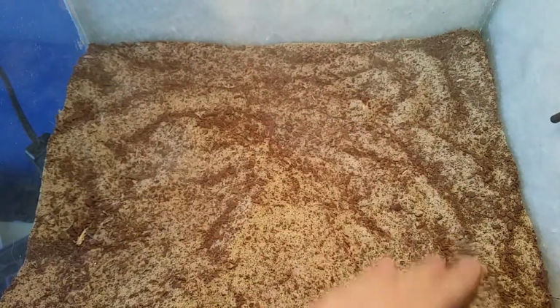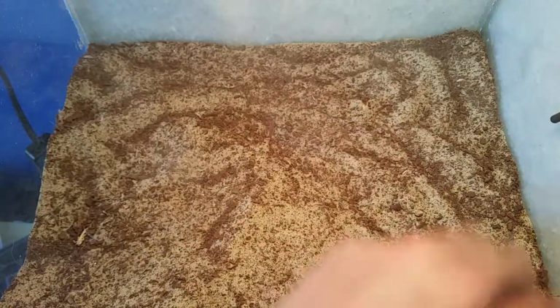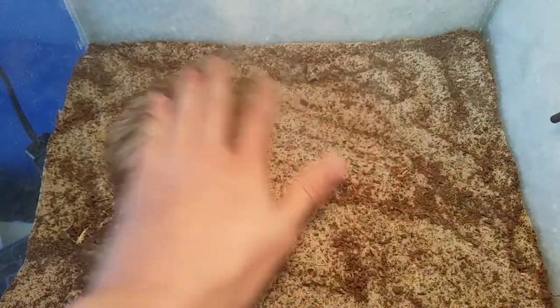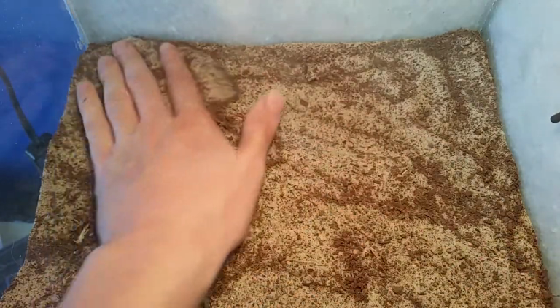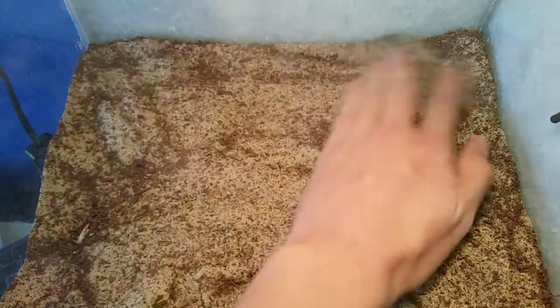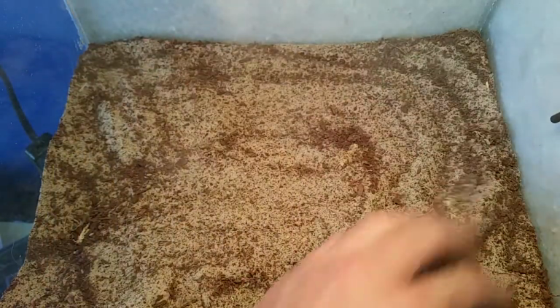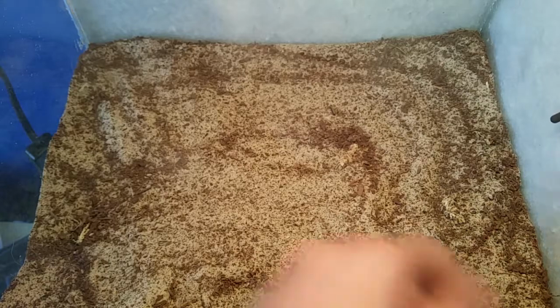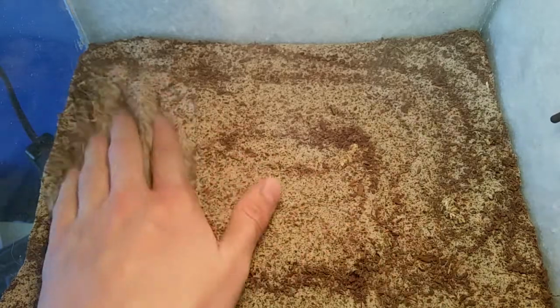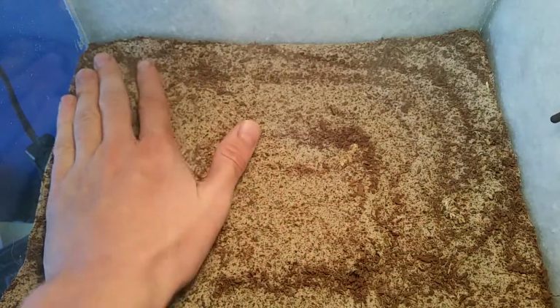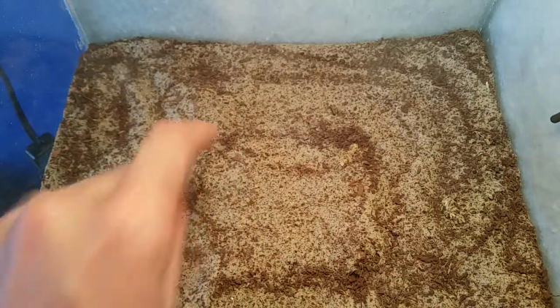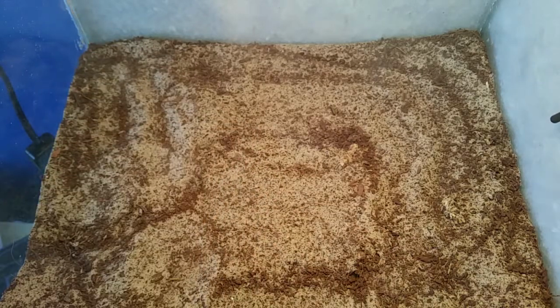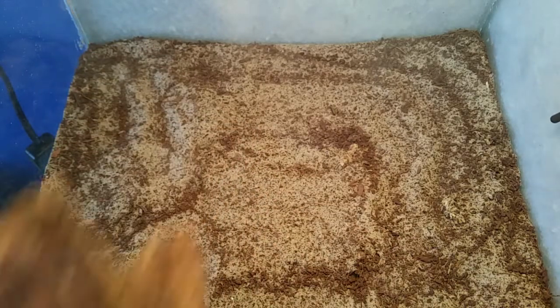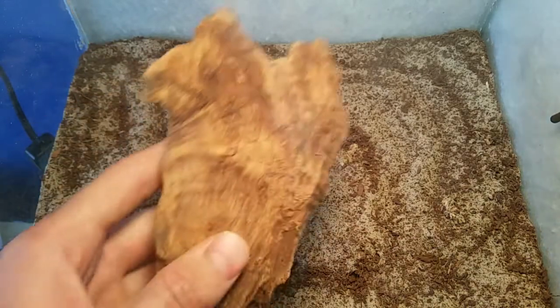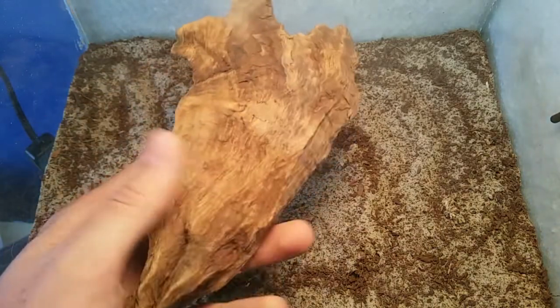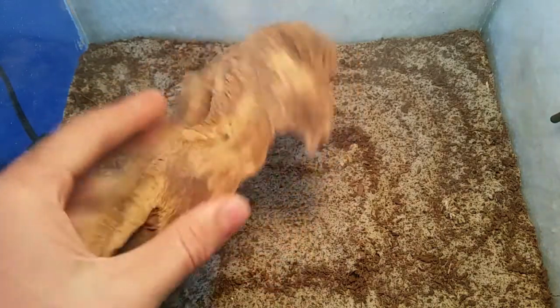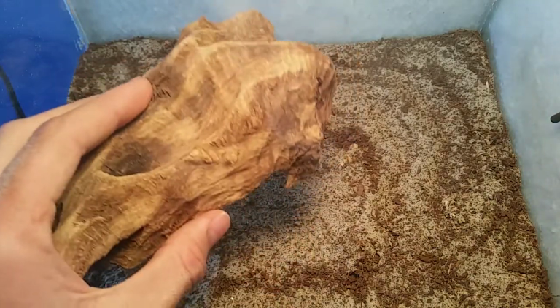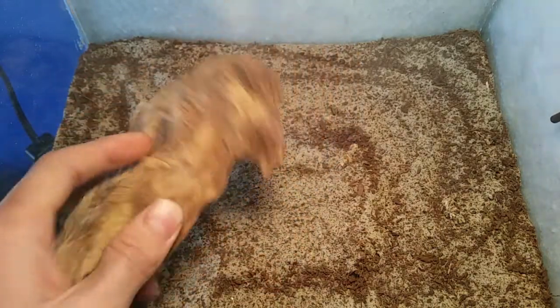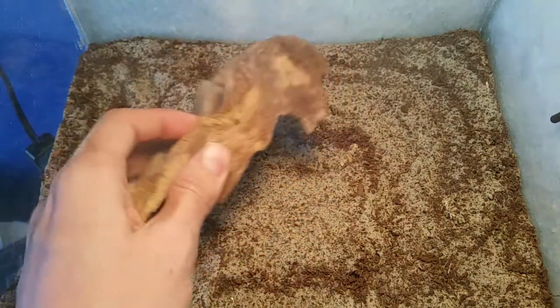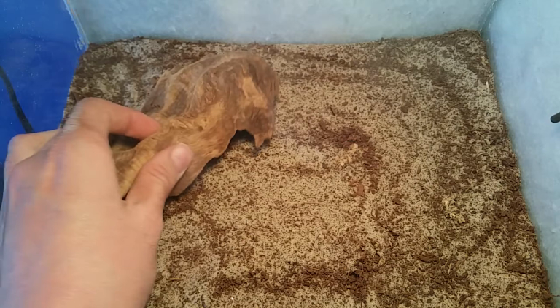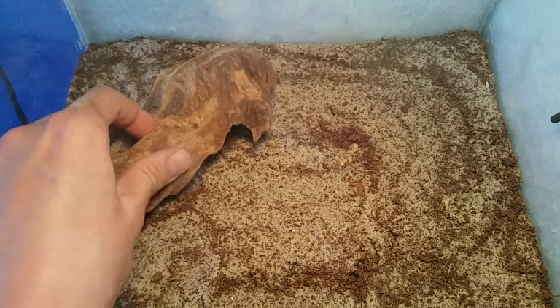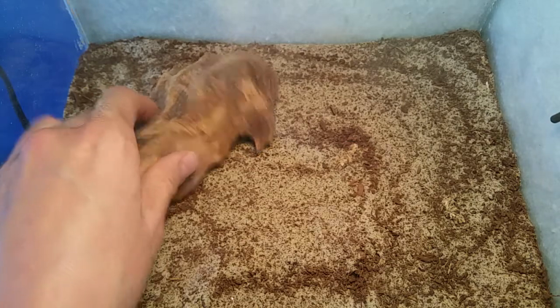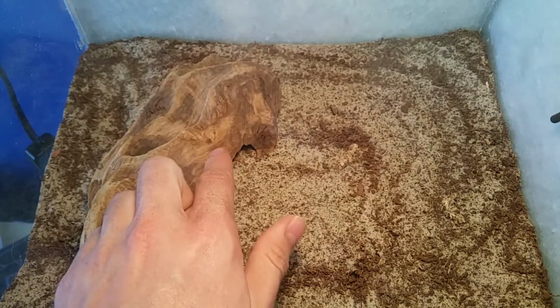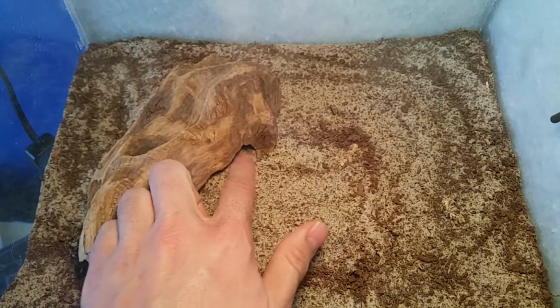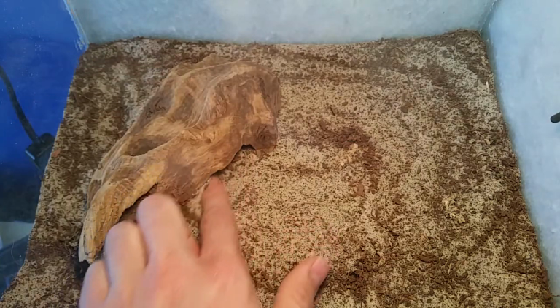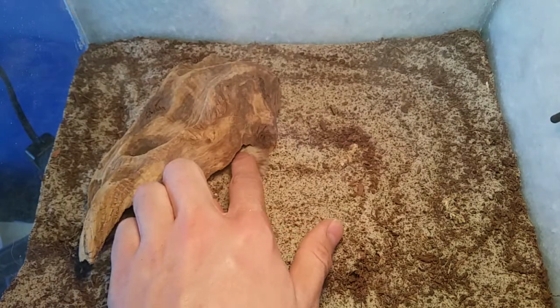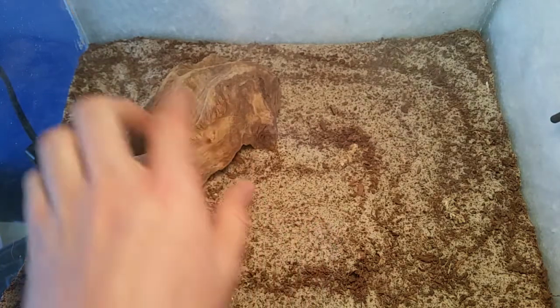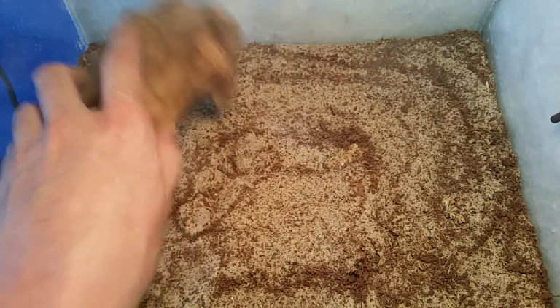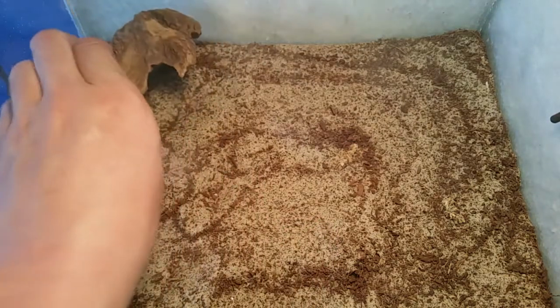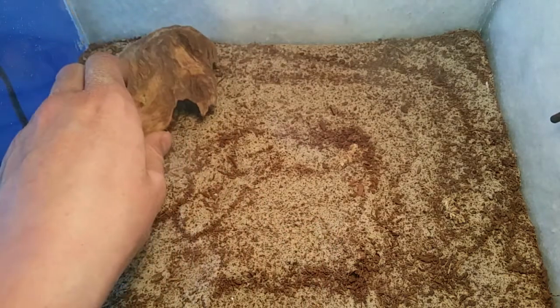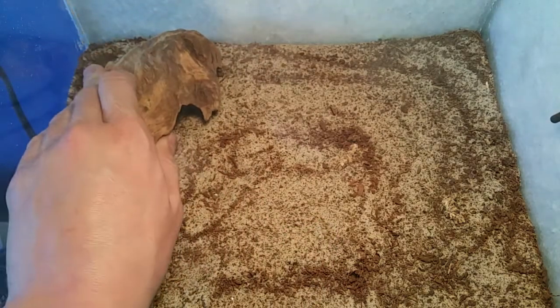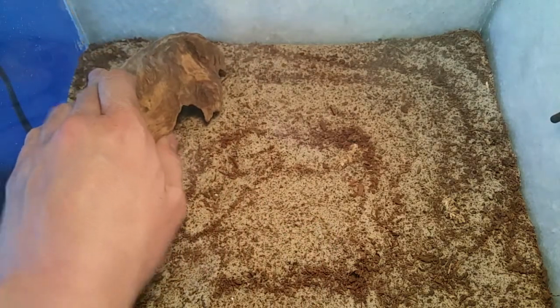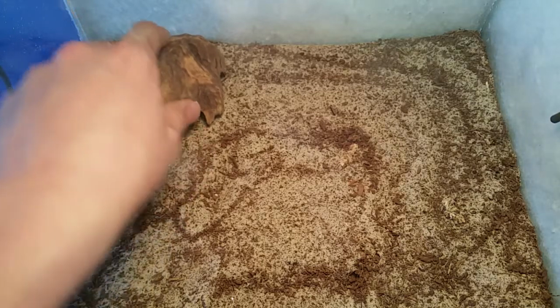Let's get on to actually adding the pieces into the cage. You can use pieces like this of driftwood, and when it's actually on the ground it creates a hole here which the scorpion can actually burrow into.